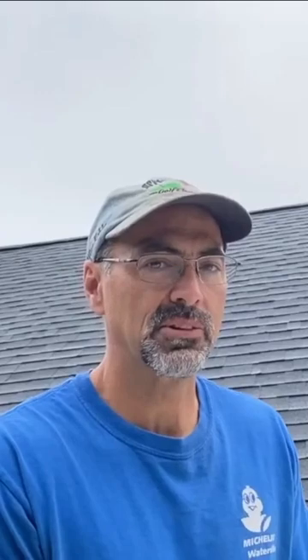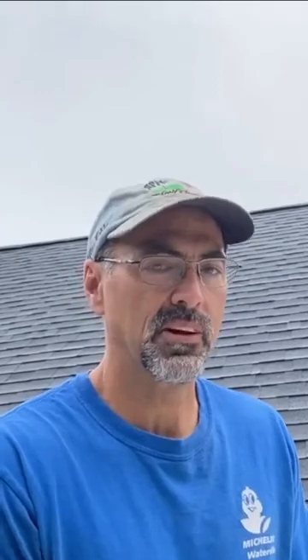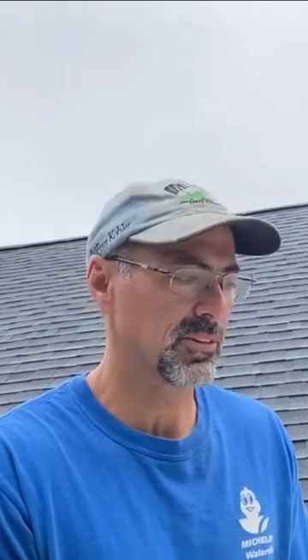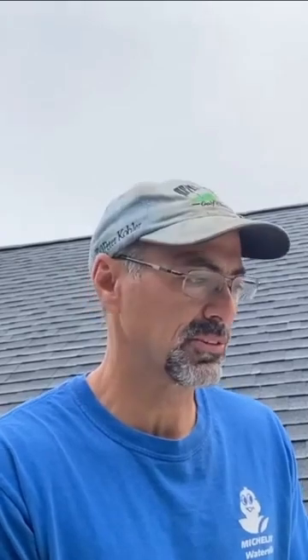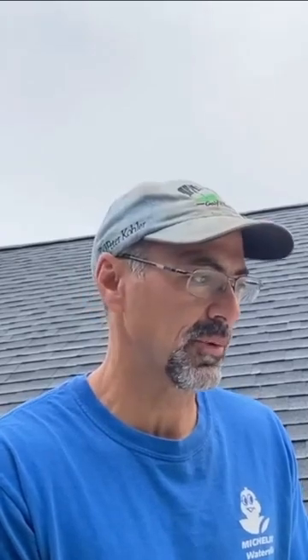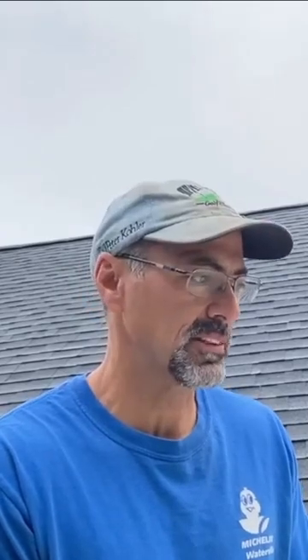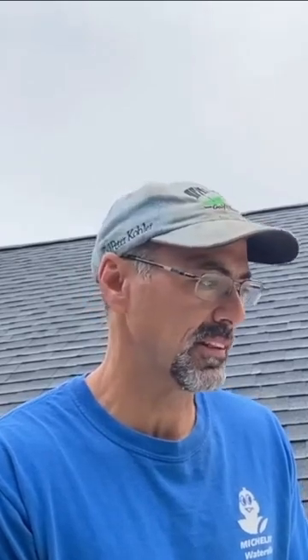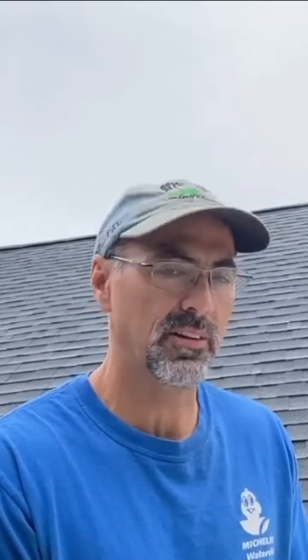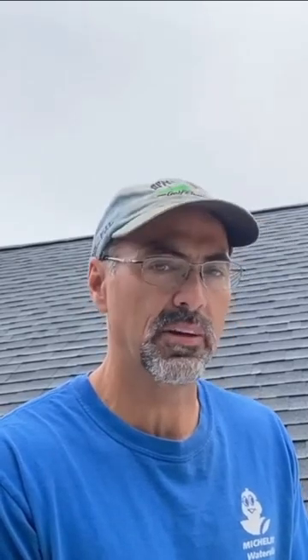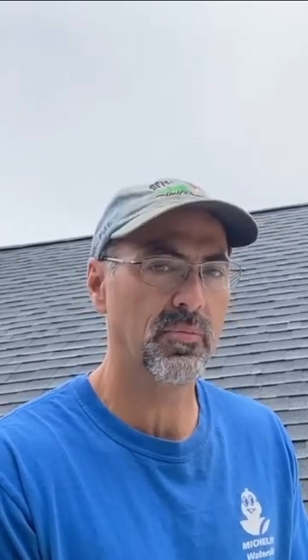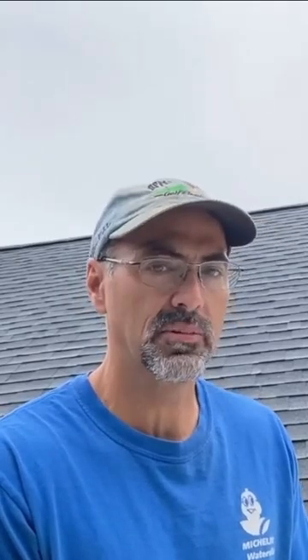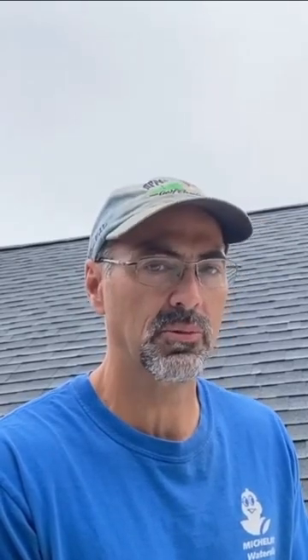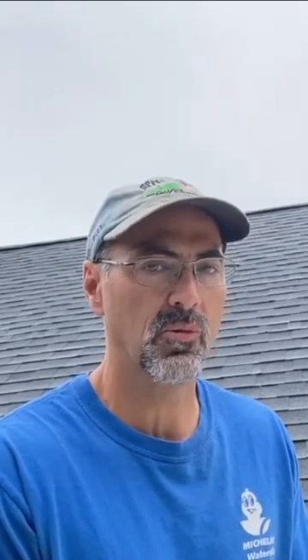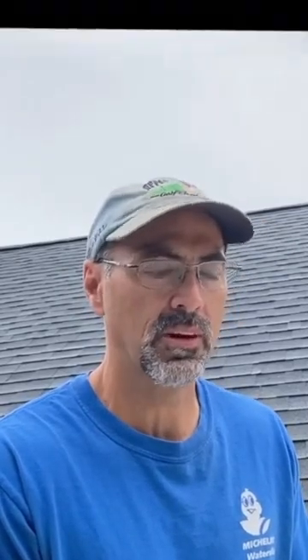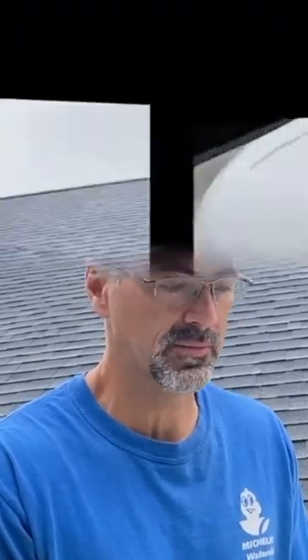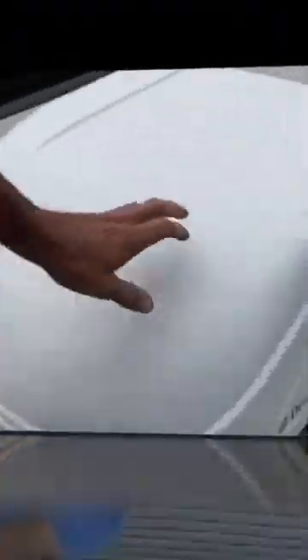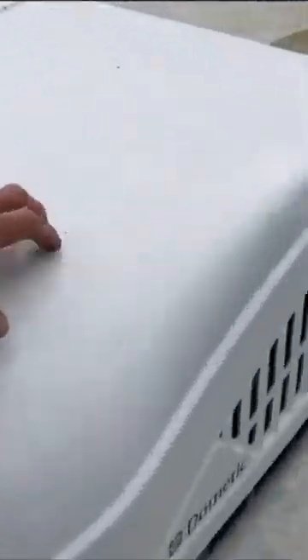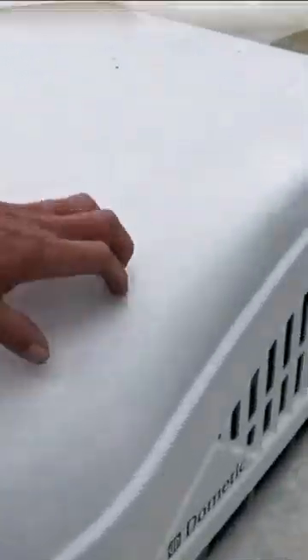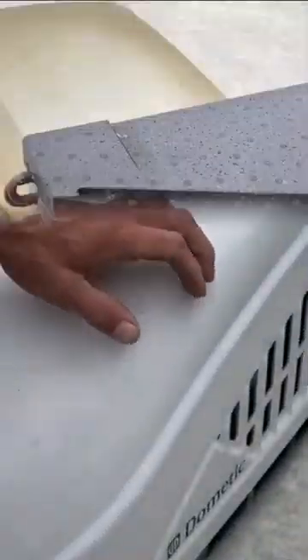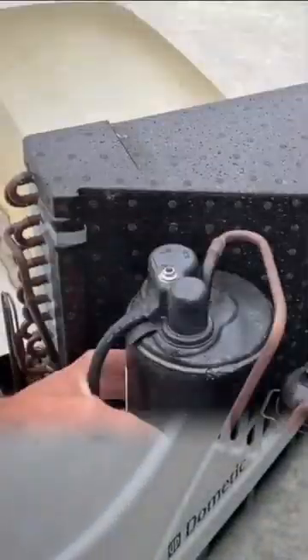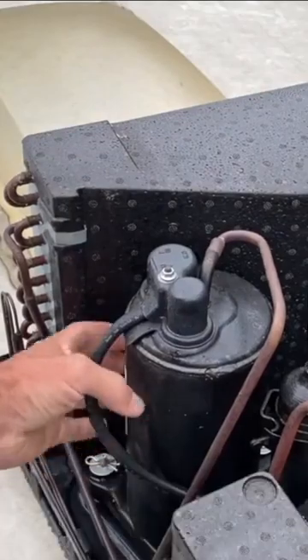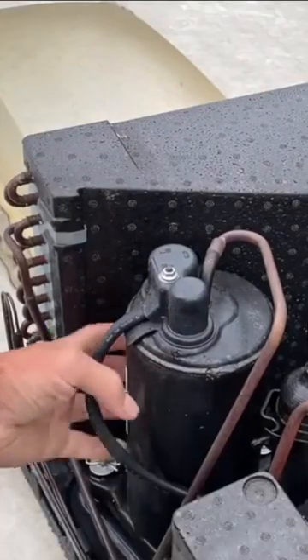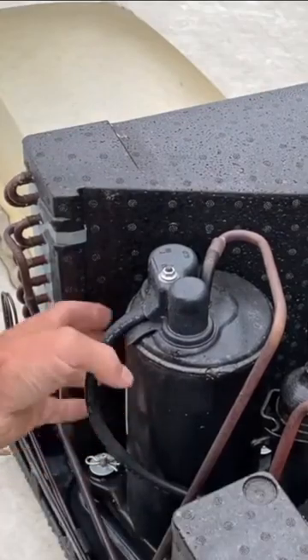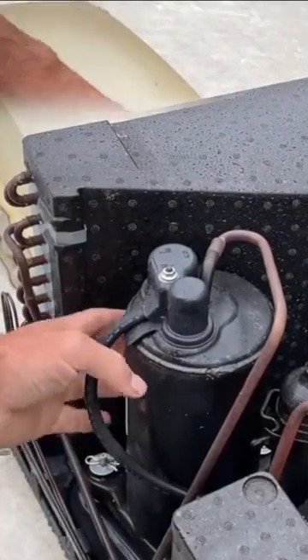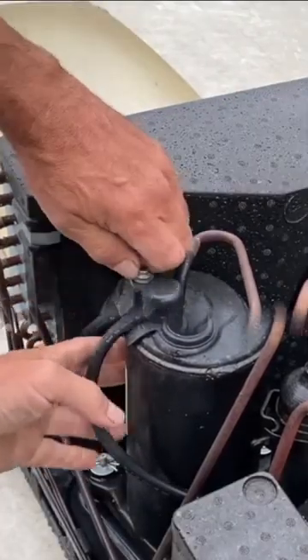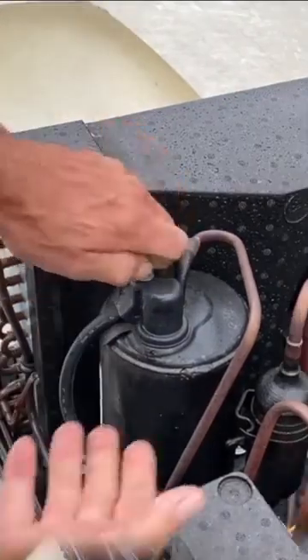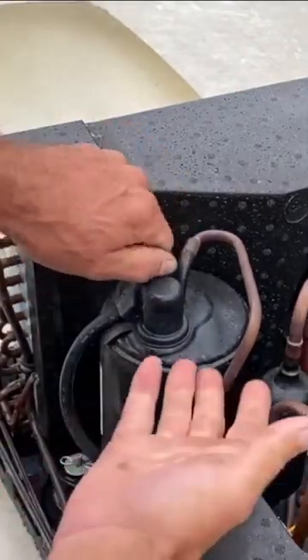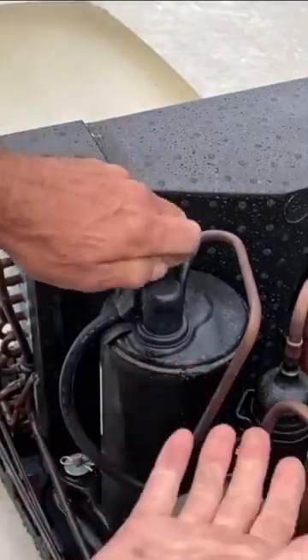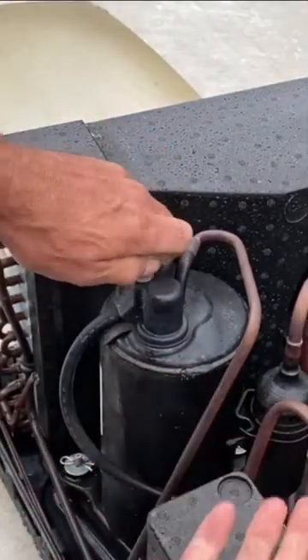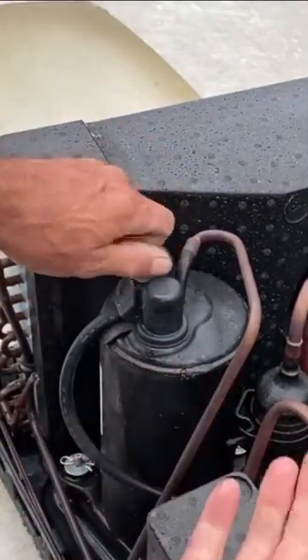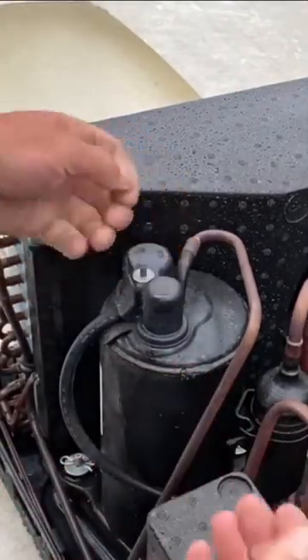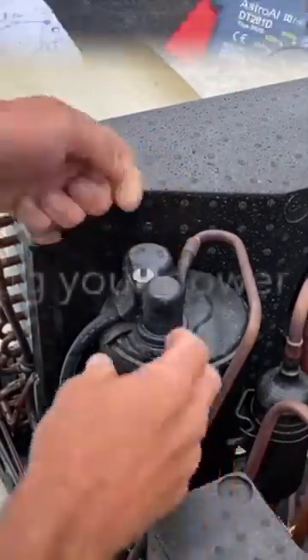I'll show you how I troubleshot my AC on my camper from blowing warm air. I'm going to take the cover off. This here is your compressor. Of course, it's not running, so there's no power.